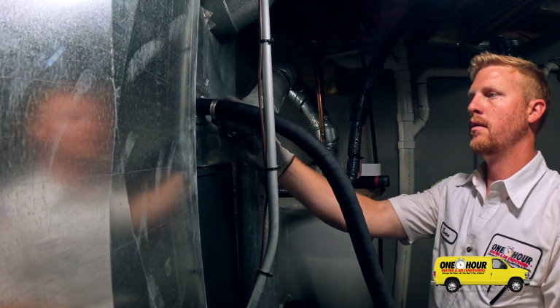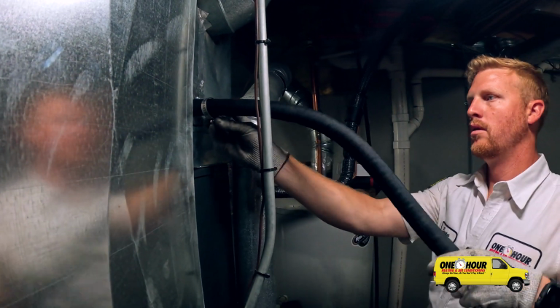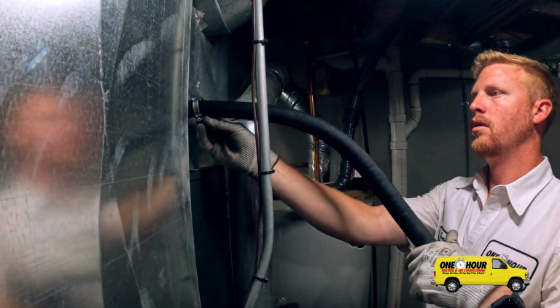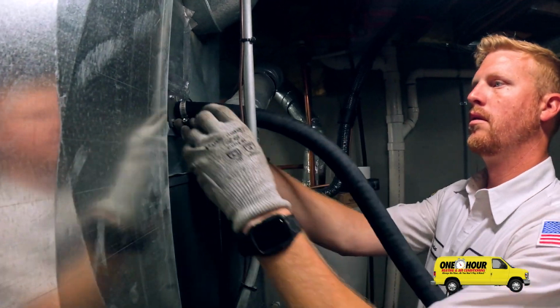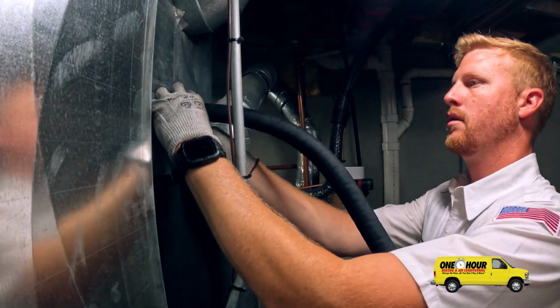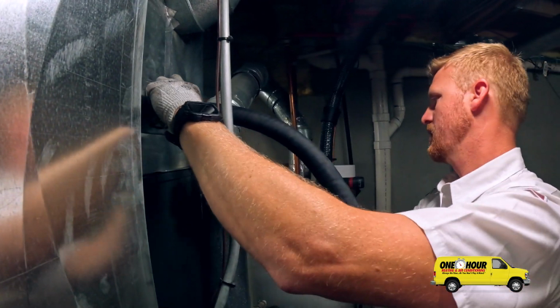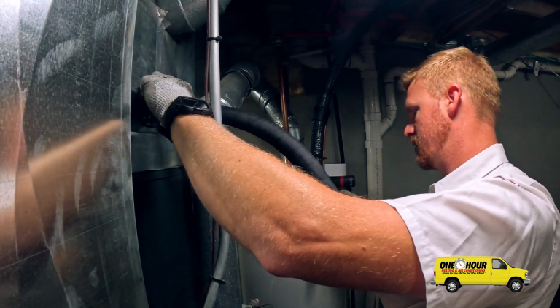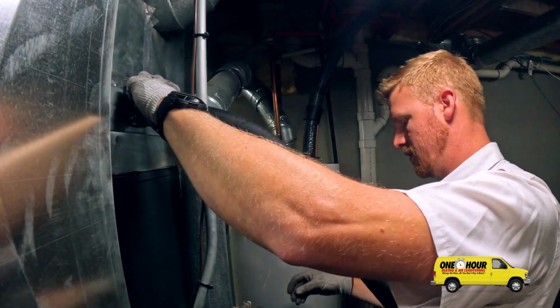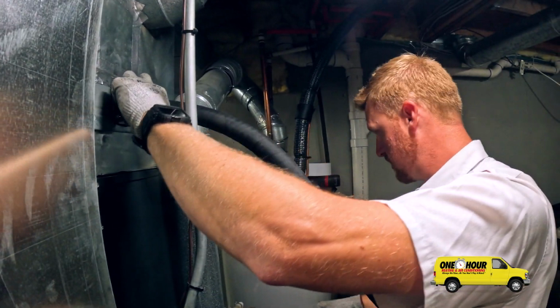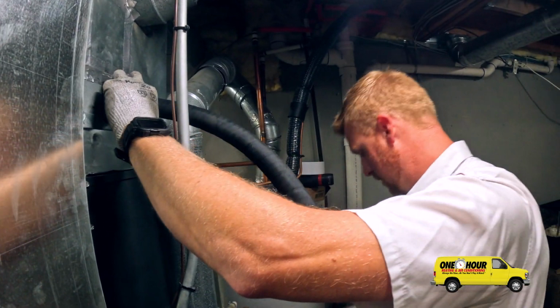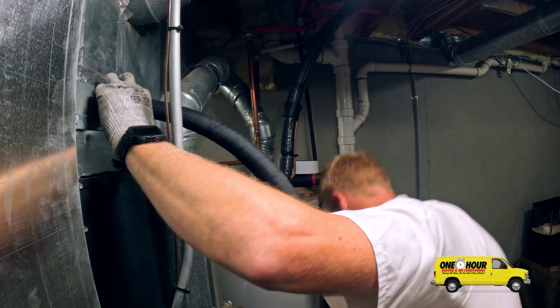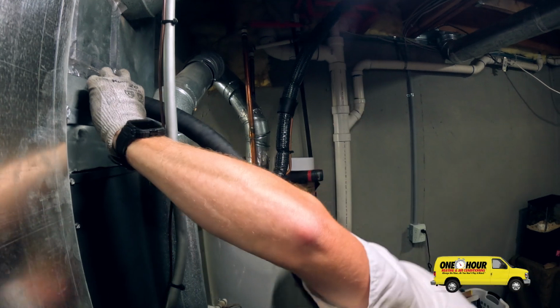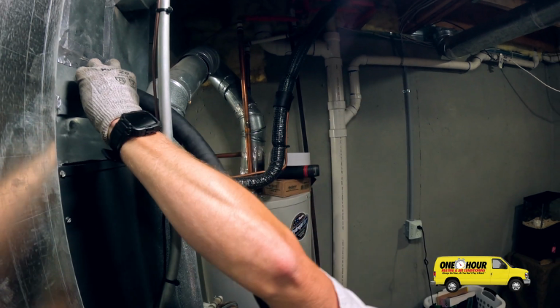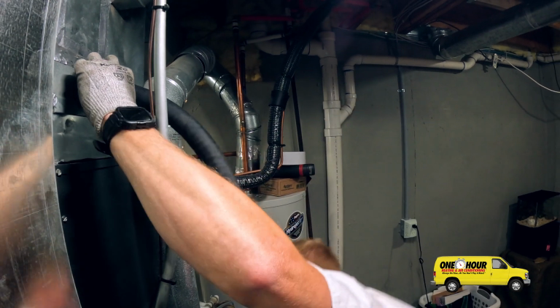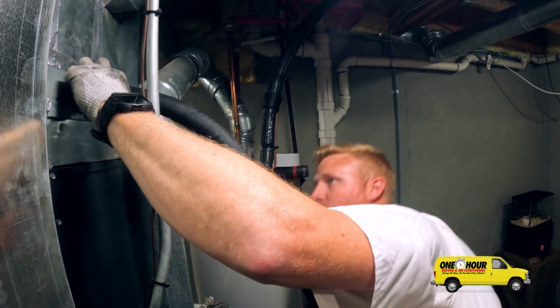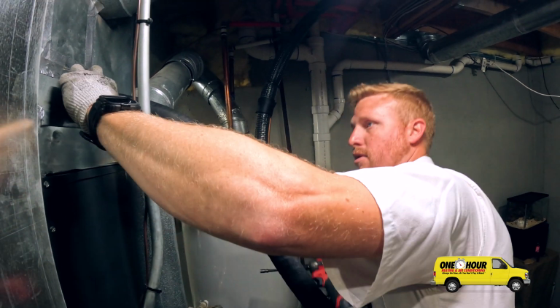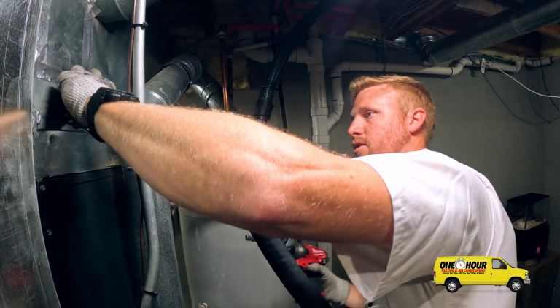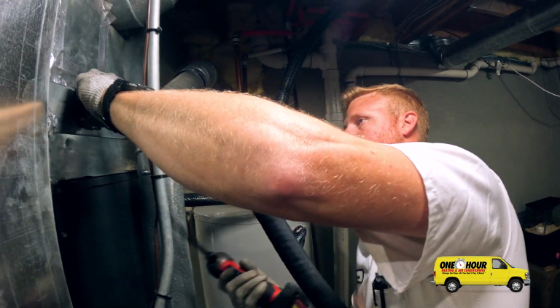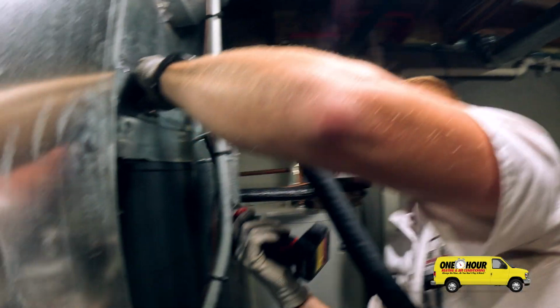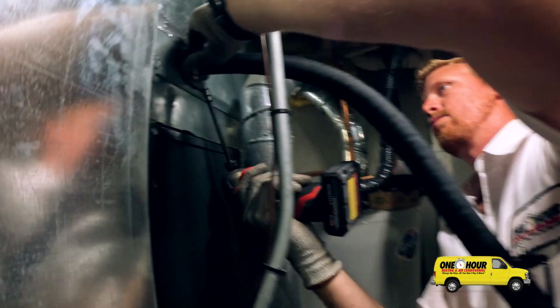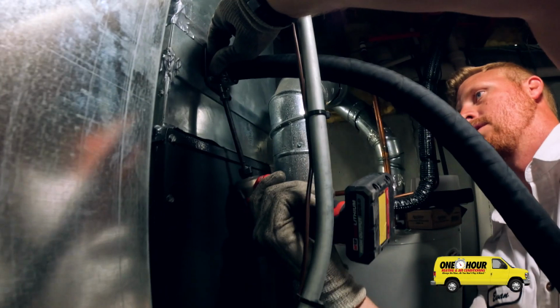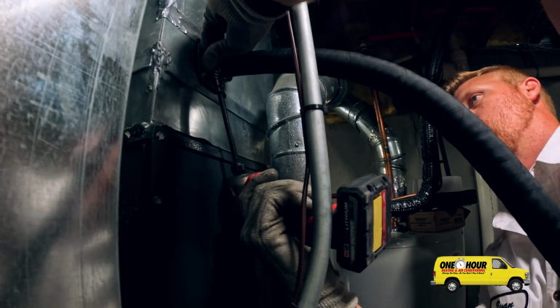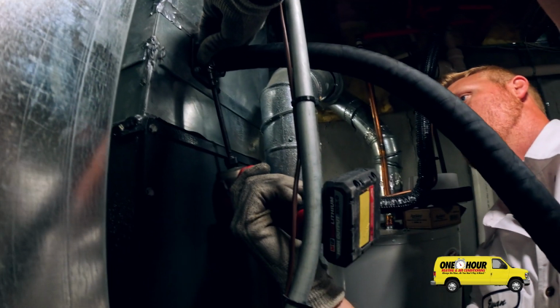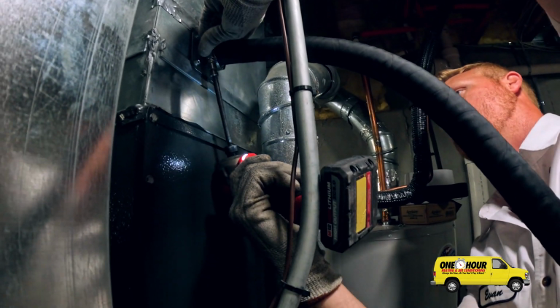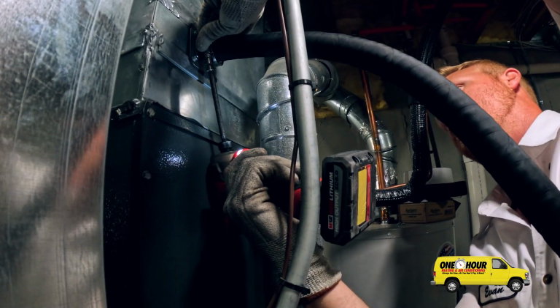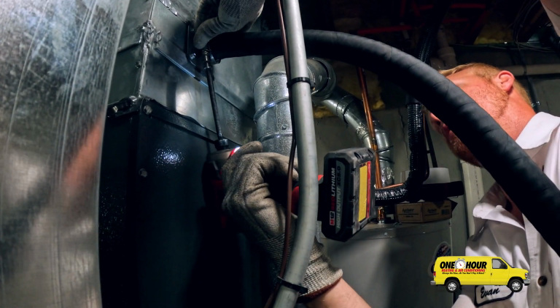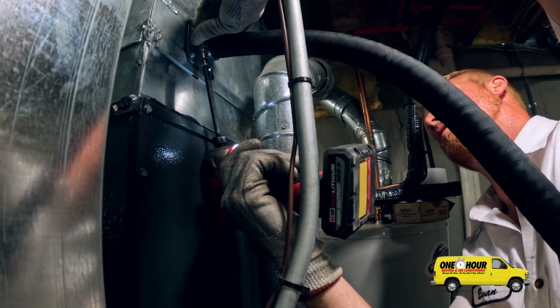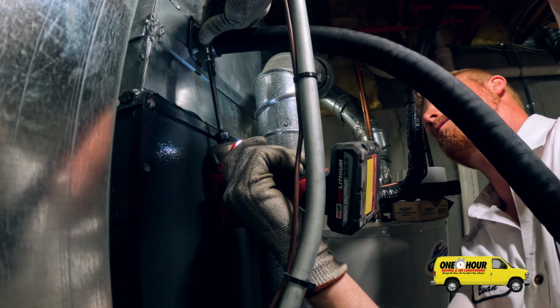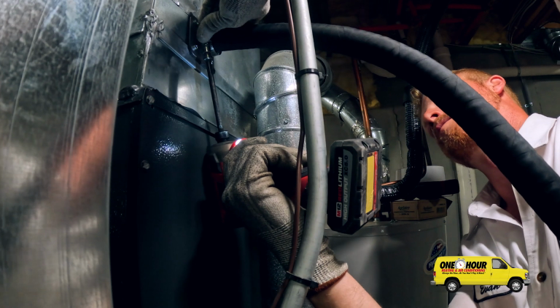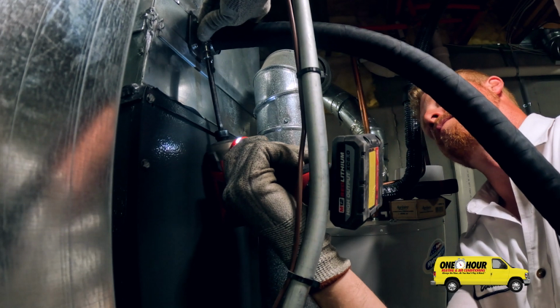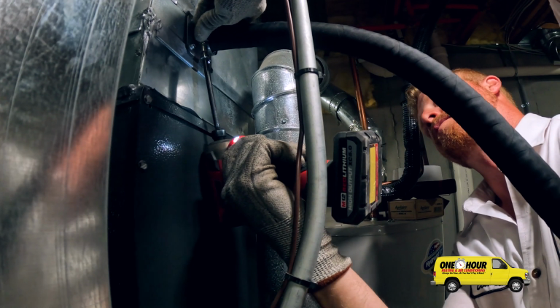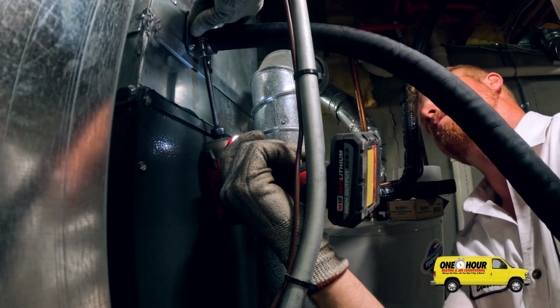What does this hose do? This delivers the steam to the dispersion tube. This will go on top of the steam canister.